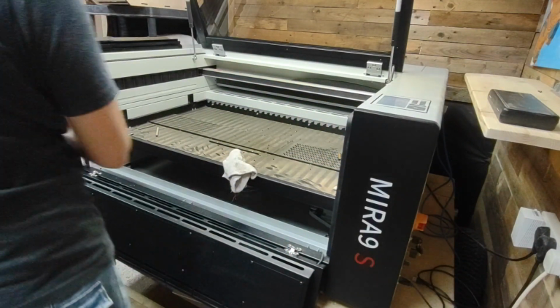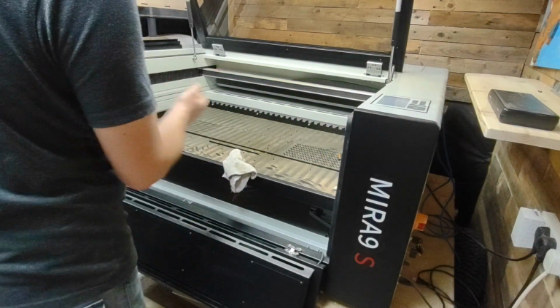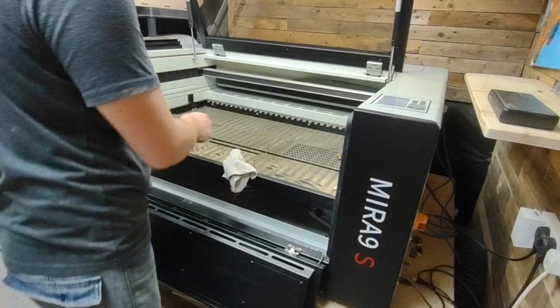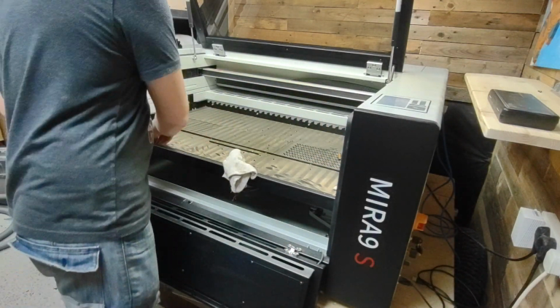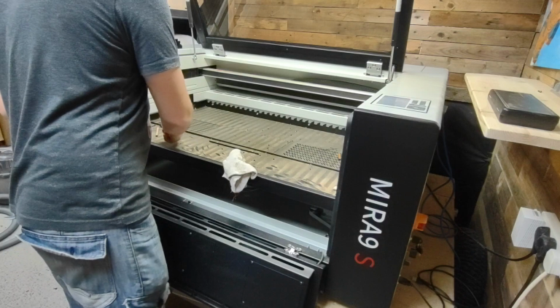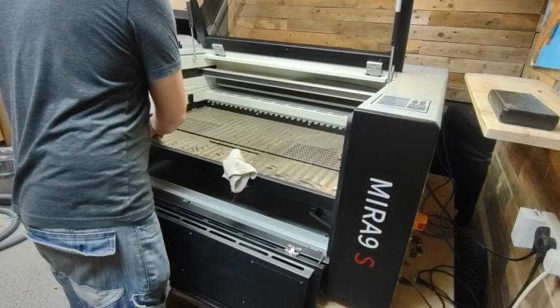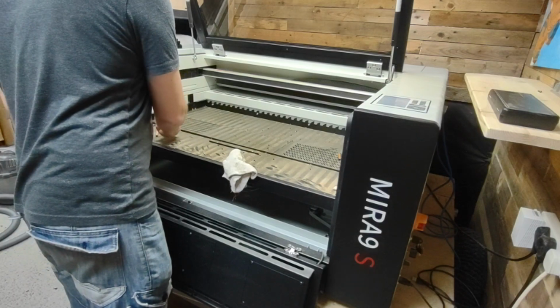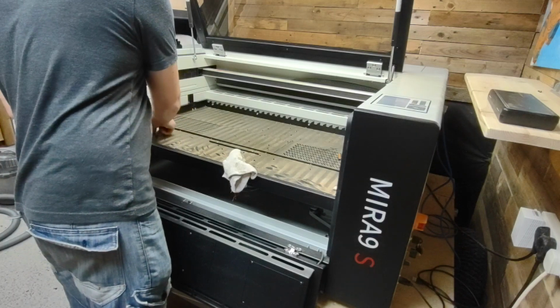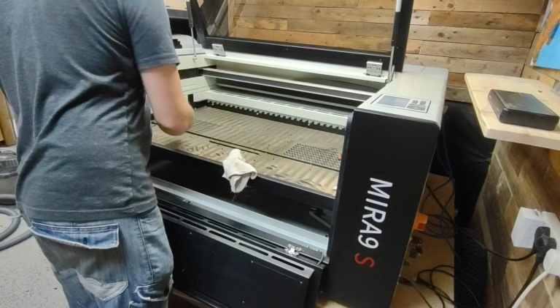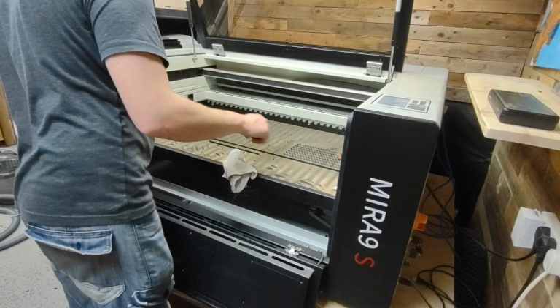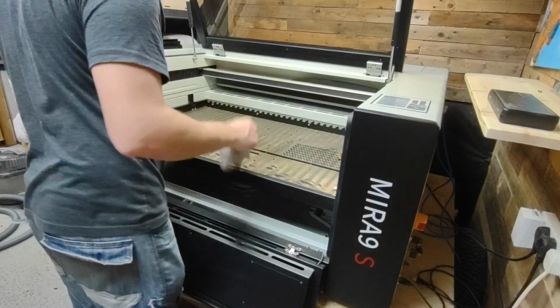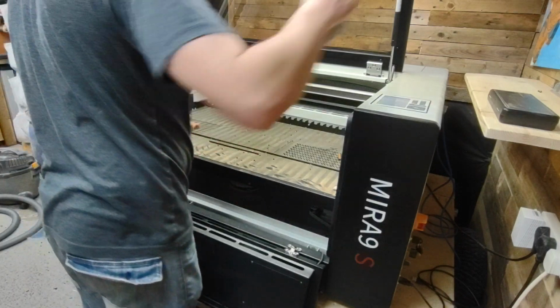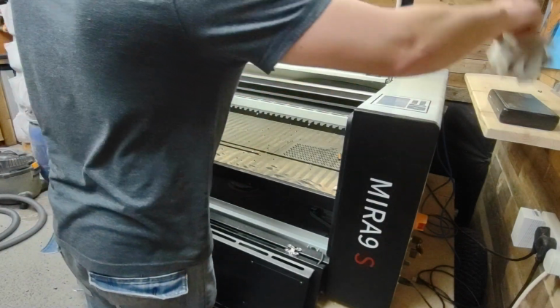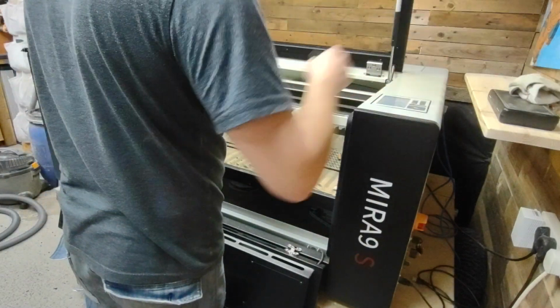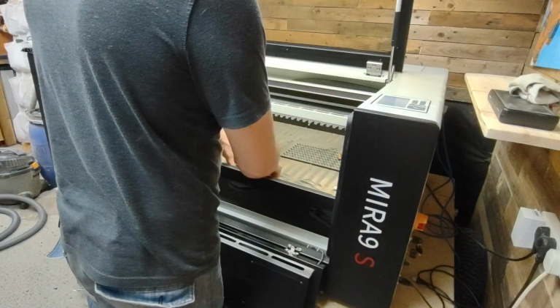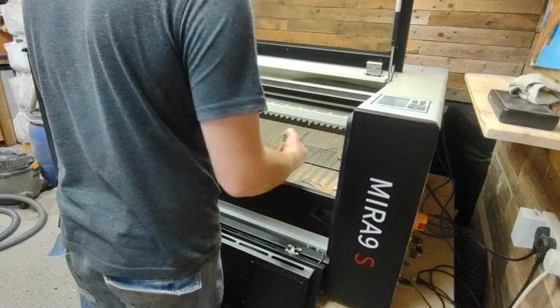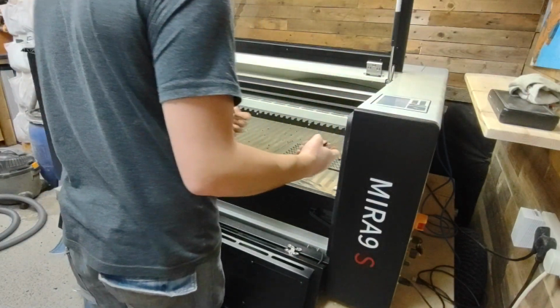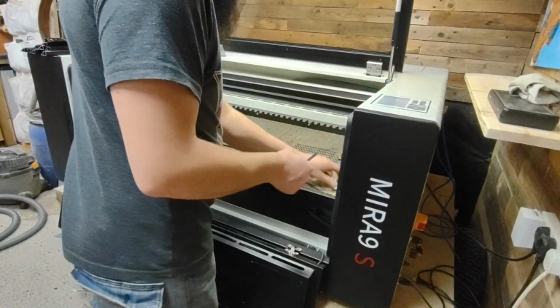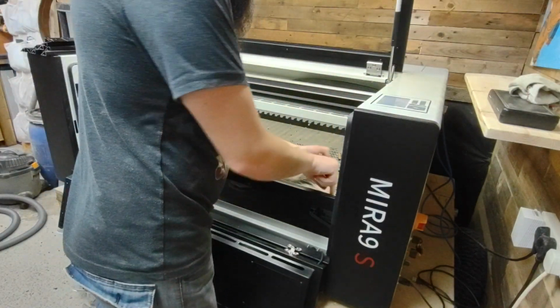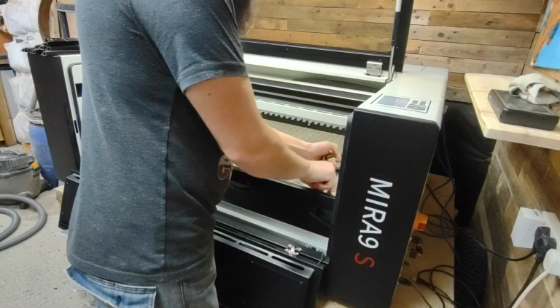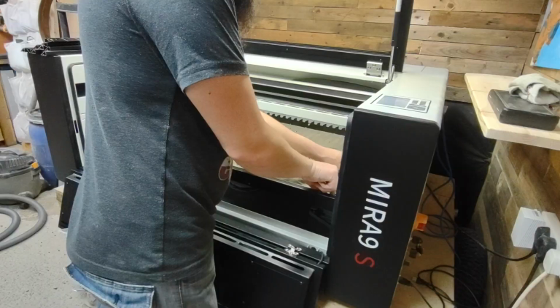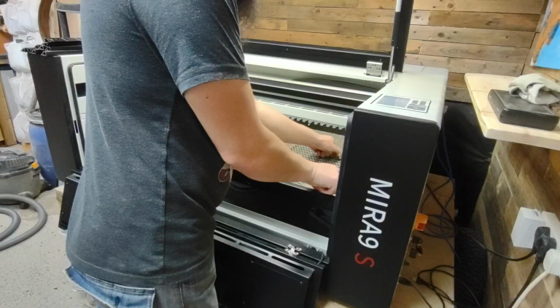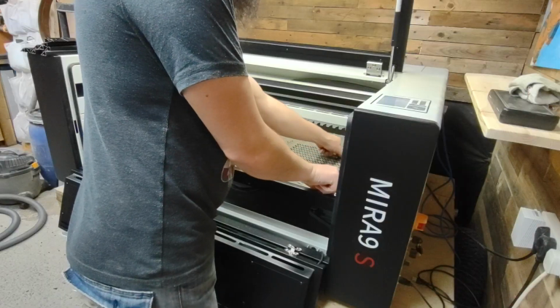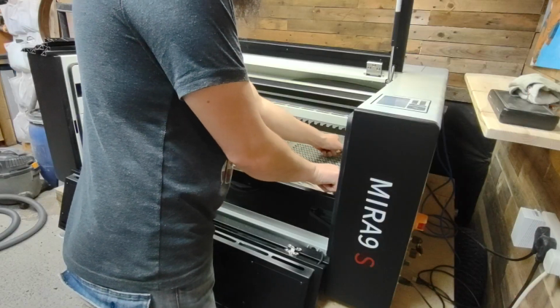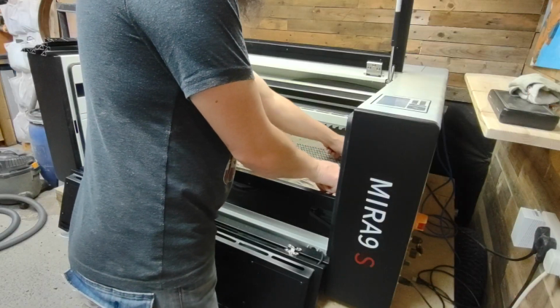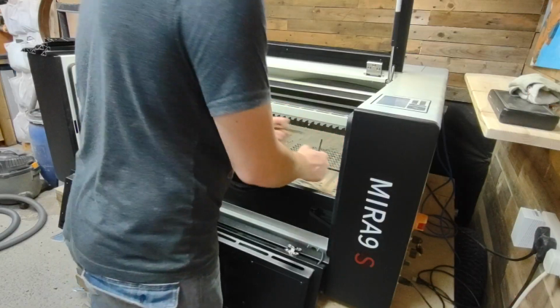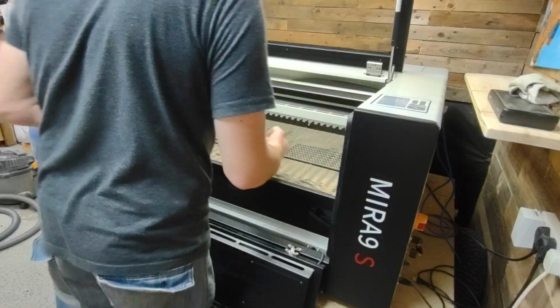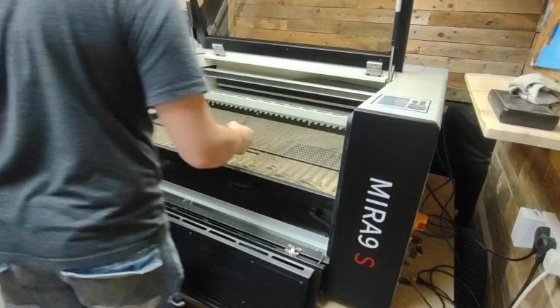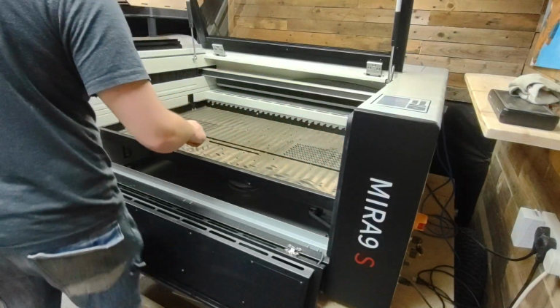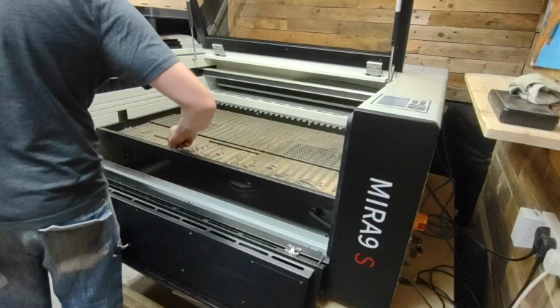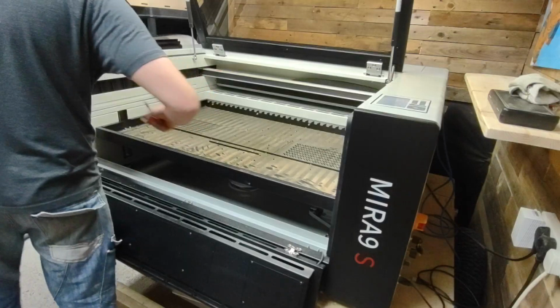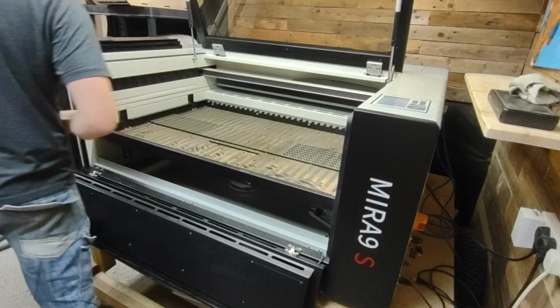Now that we've got the blades all cleaned, I'm going to remove the debris from inside the bottom tray here, then hoover it all out and give the rest of the machine a hoover before moving on to the lens.